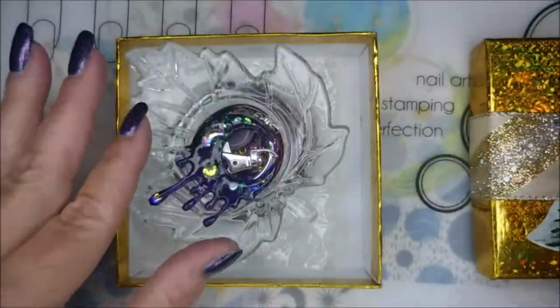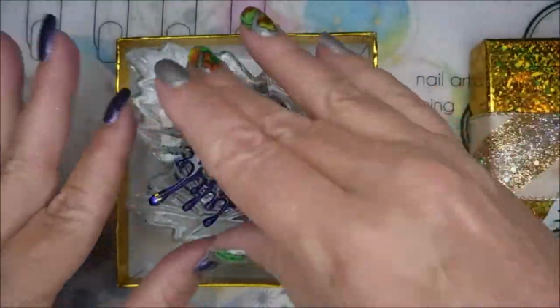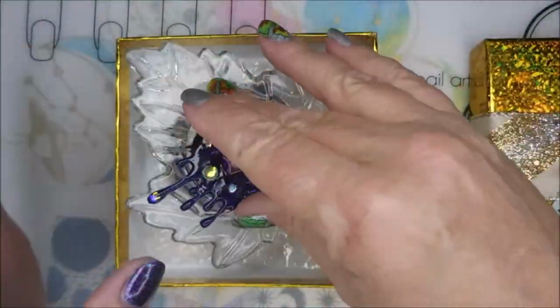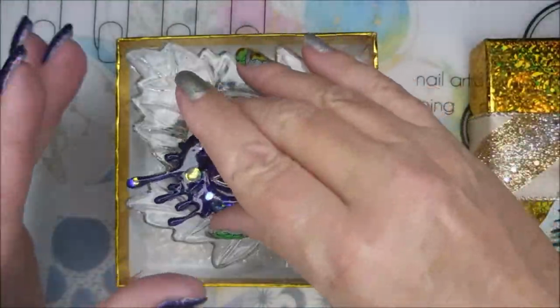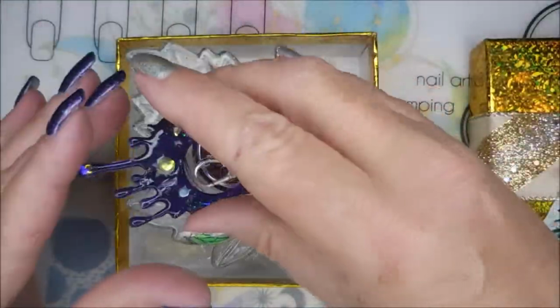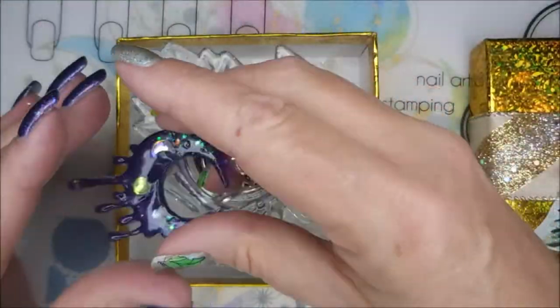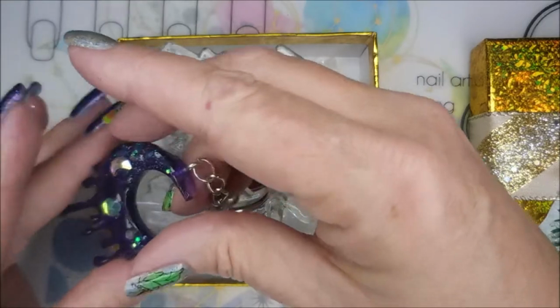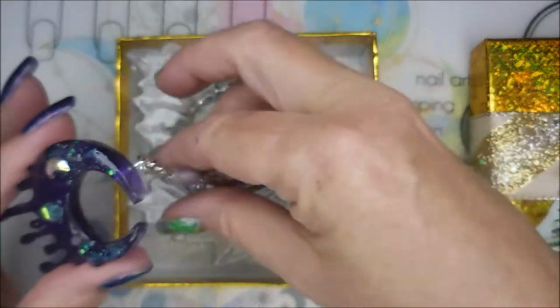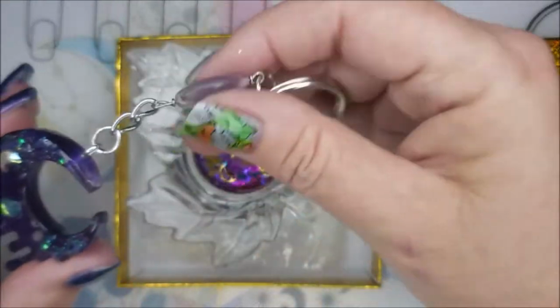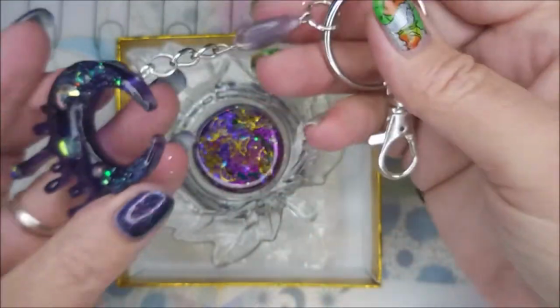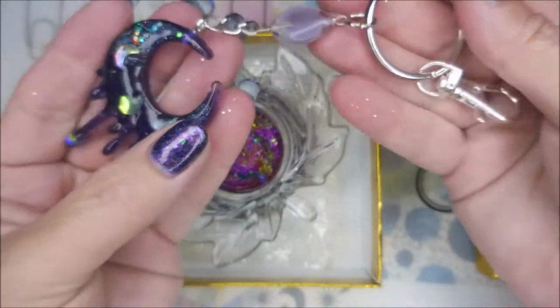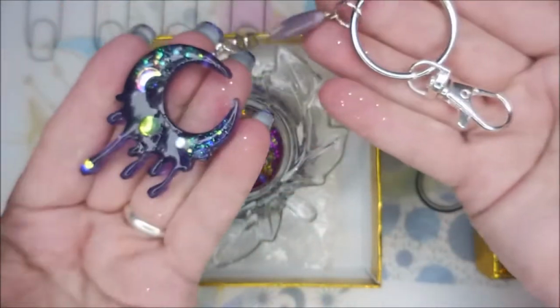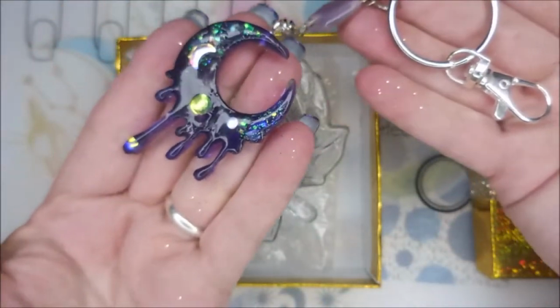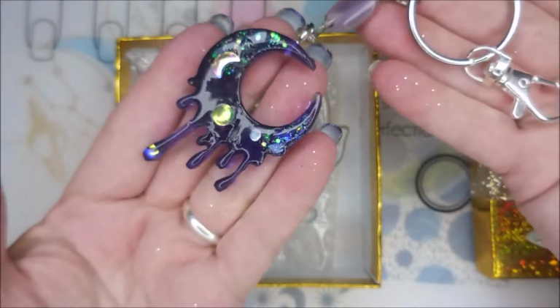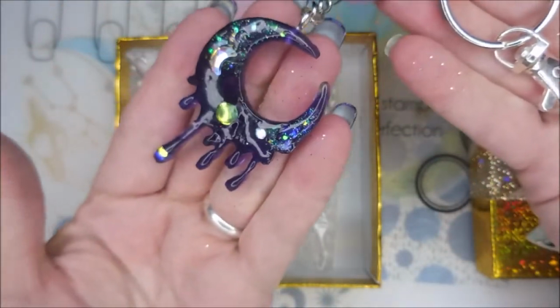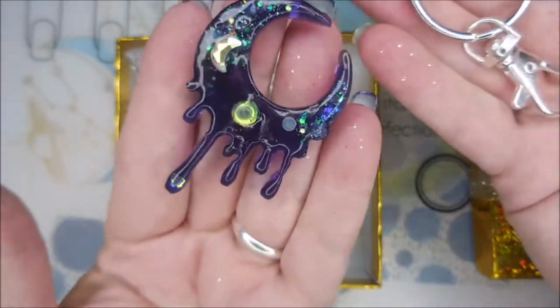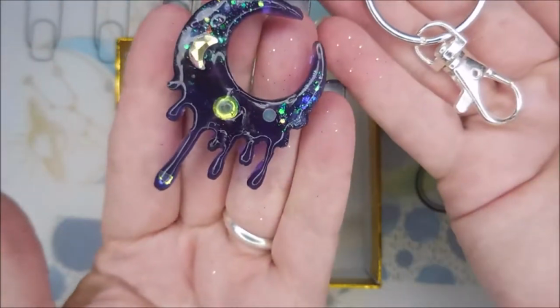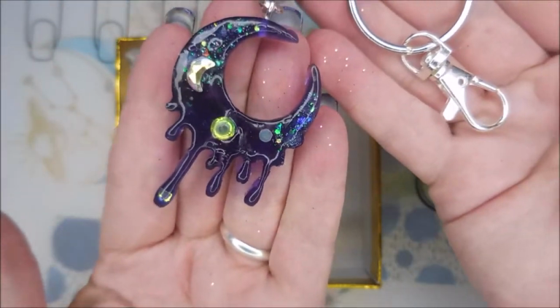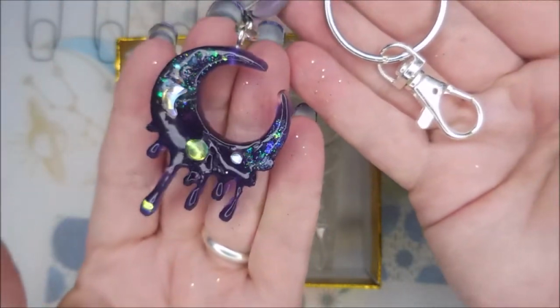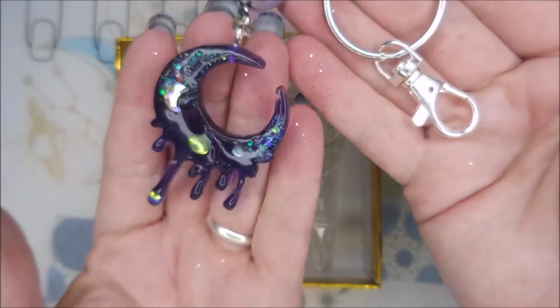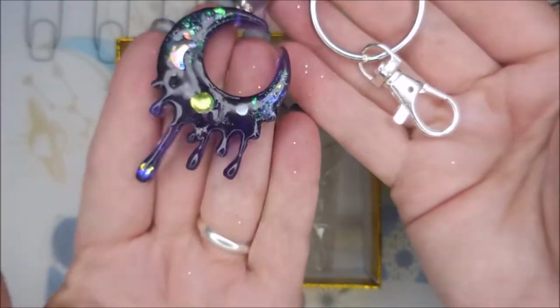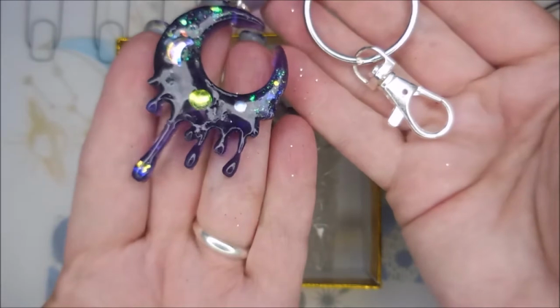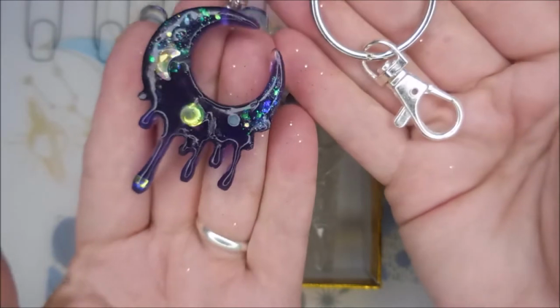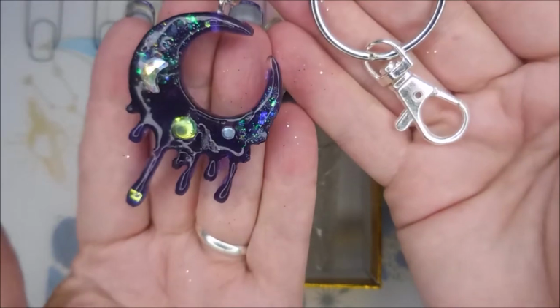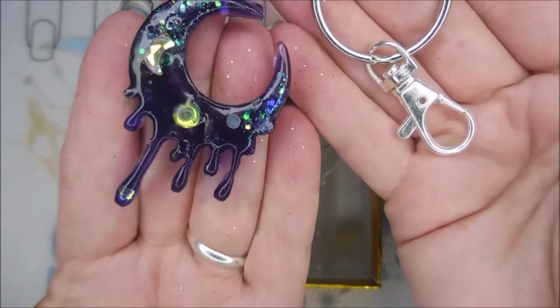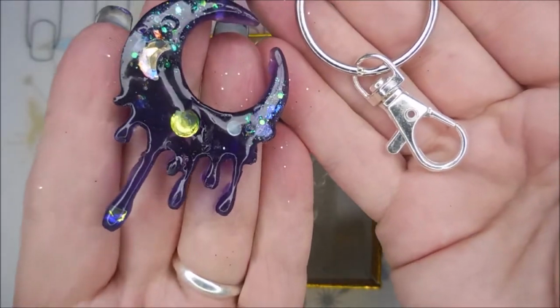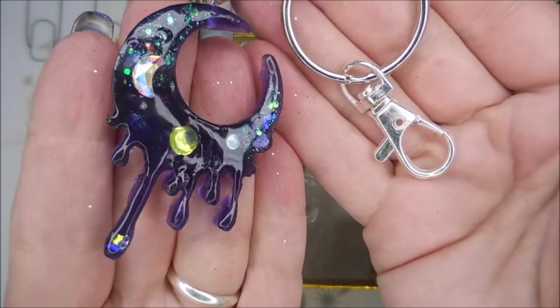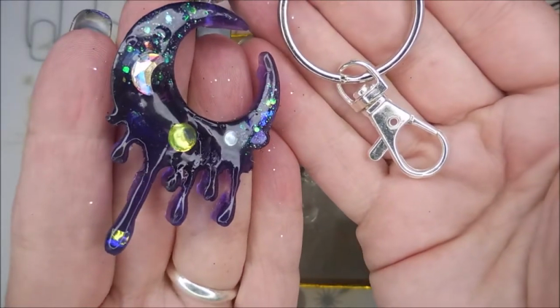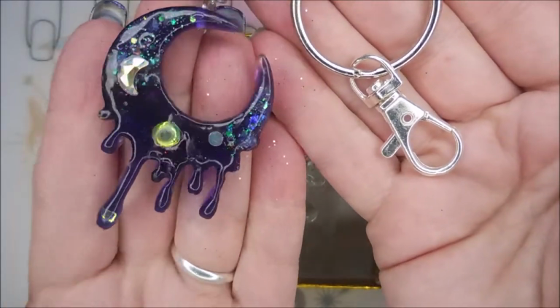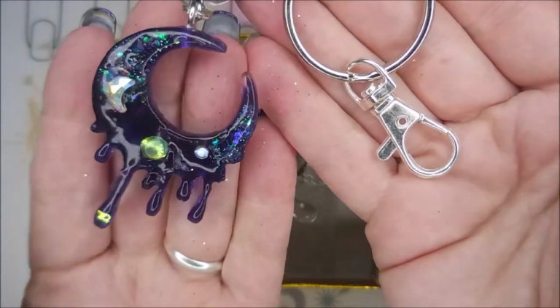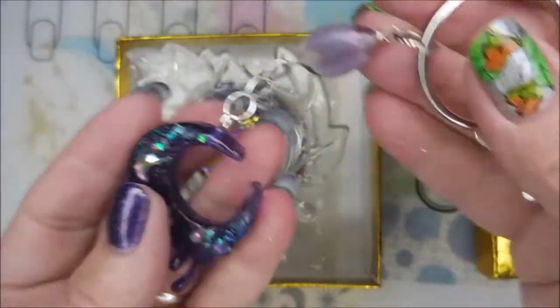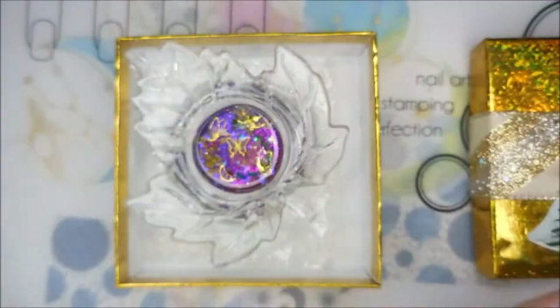She's been getting into resin work and she made me this super cool keychain with a moon — a dripping moon. Is that not cool? I love it.